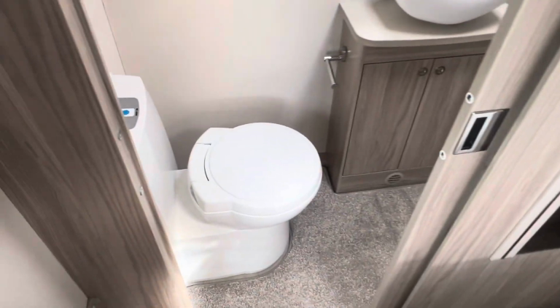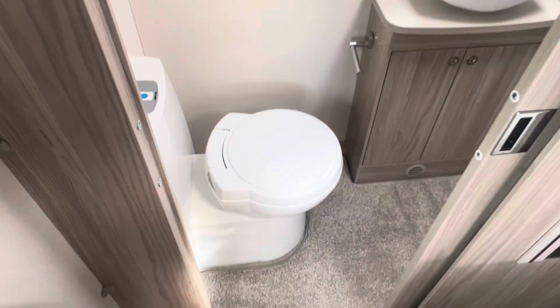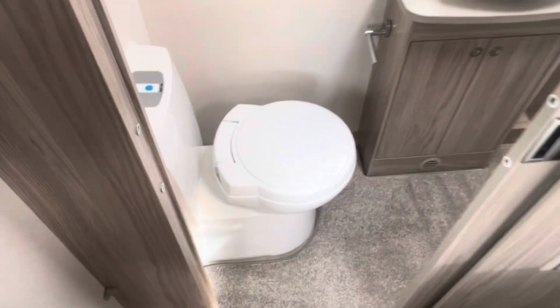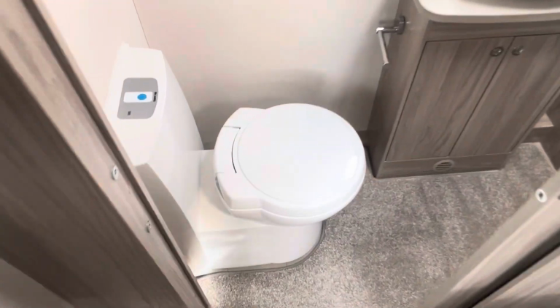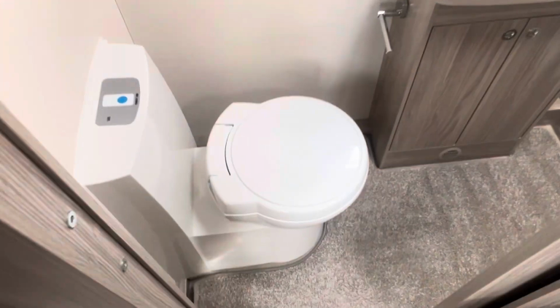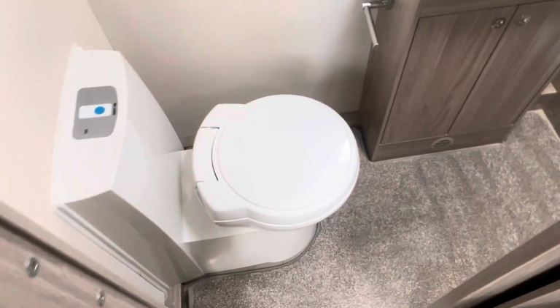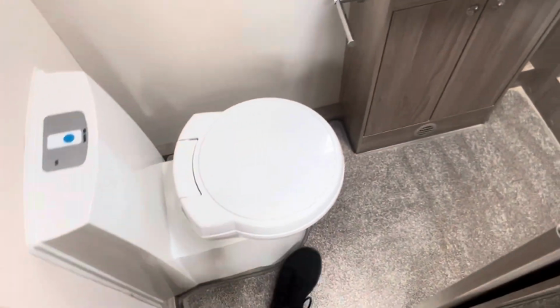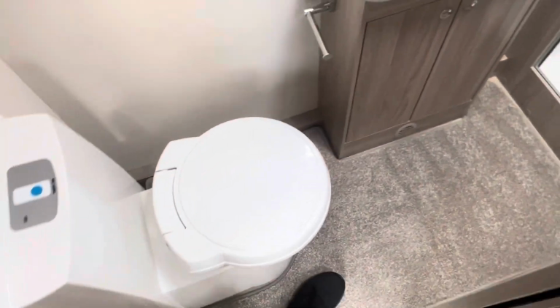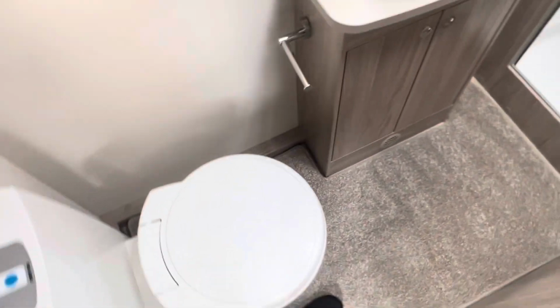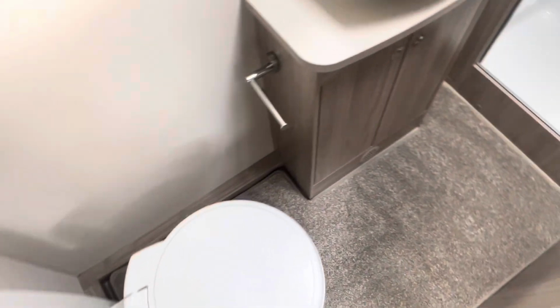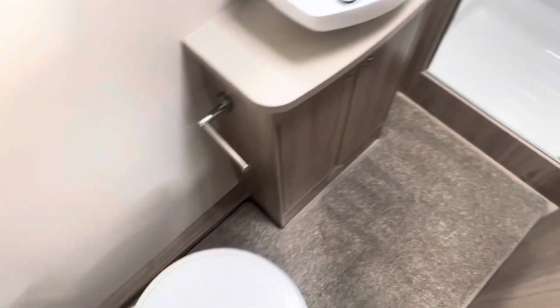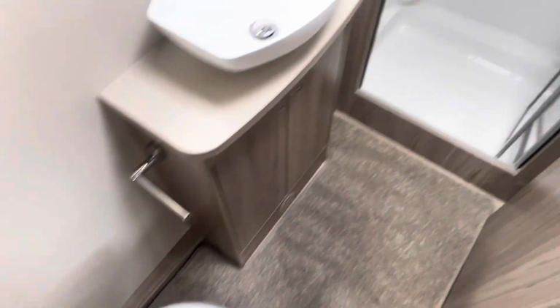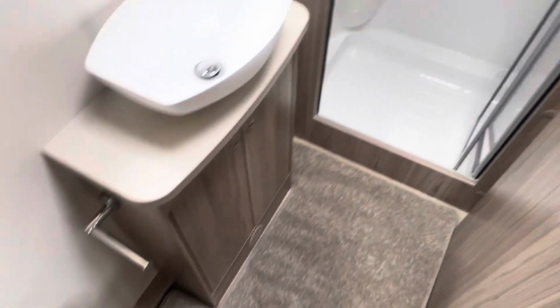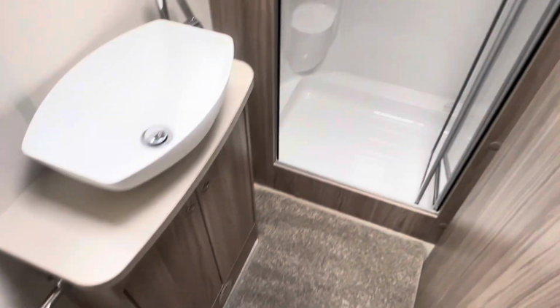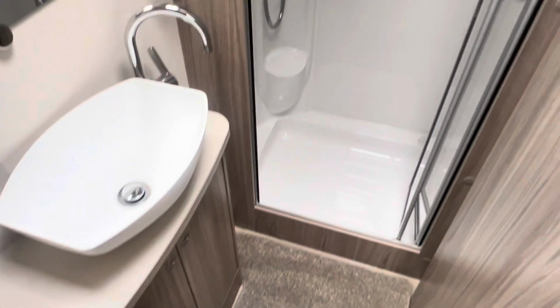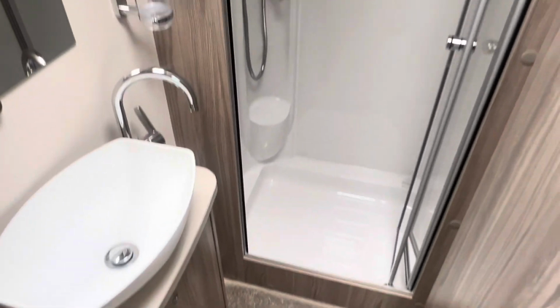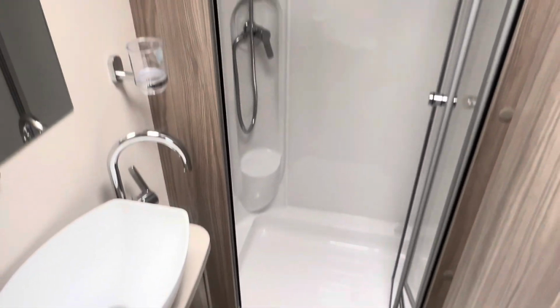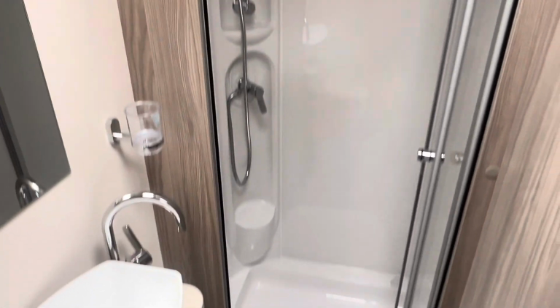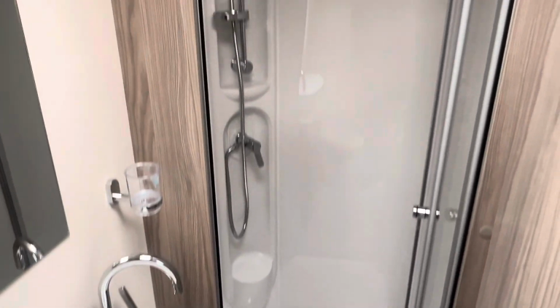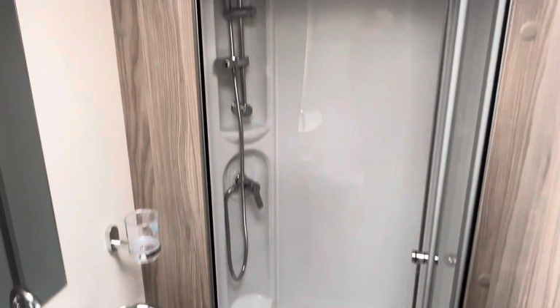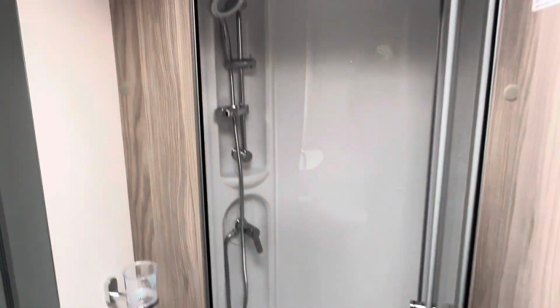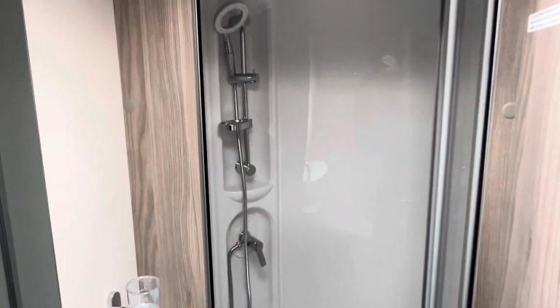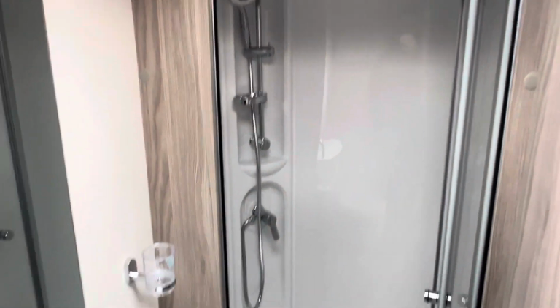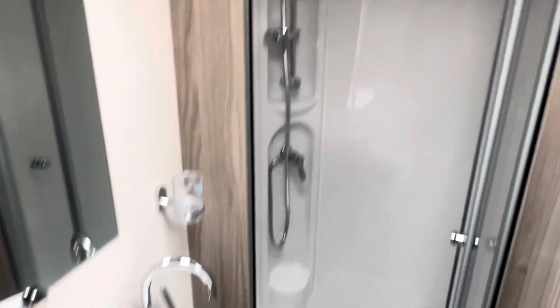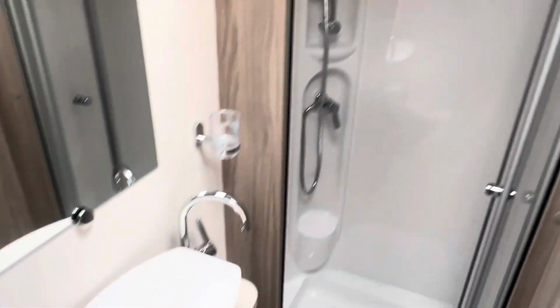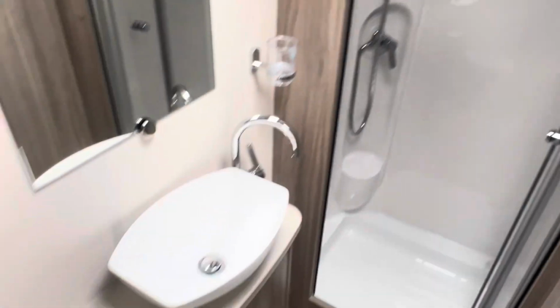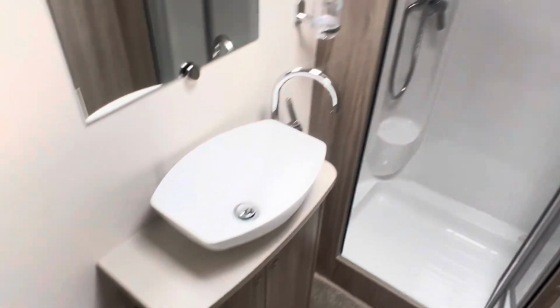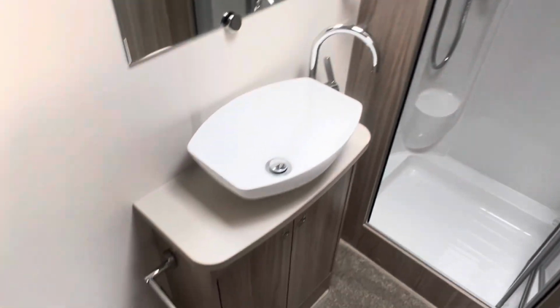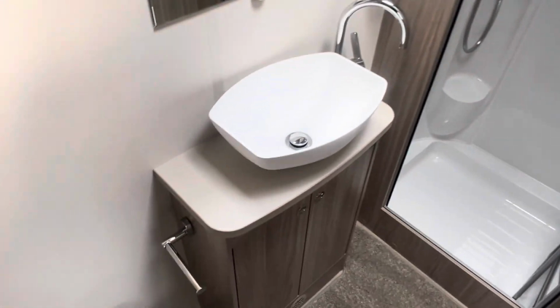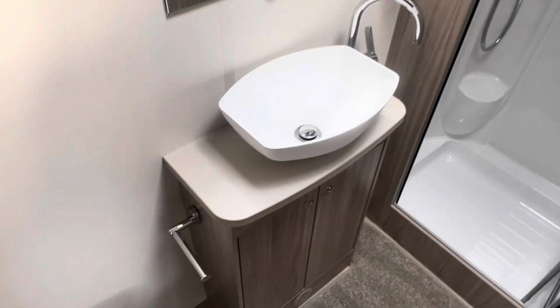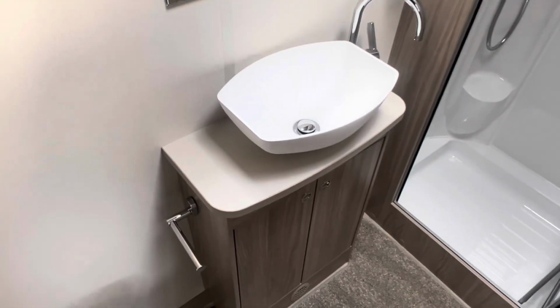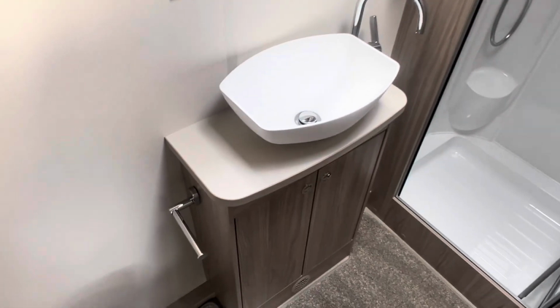And then finally into your full-size washroom, with a separate toilet and large walk-in shower, and a vanity unit in the middle.